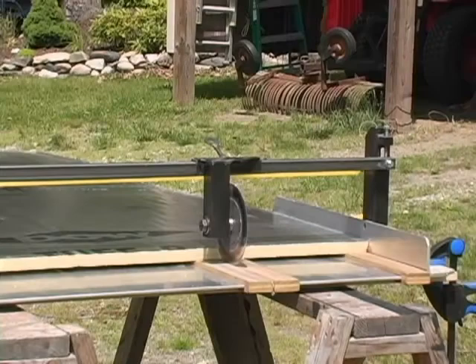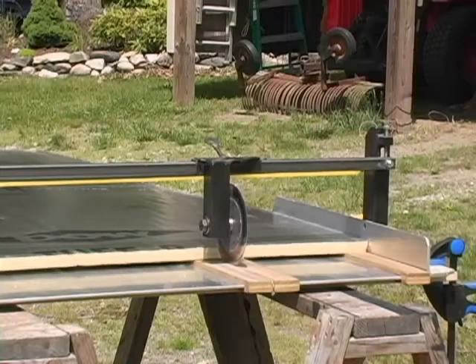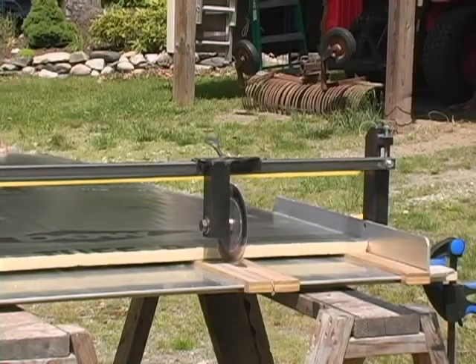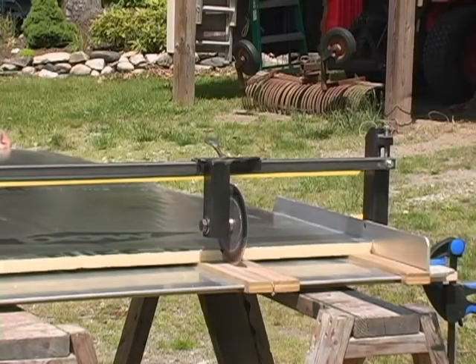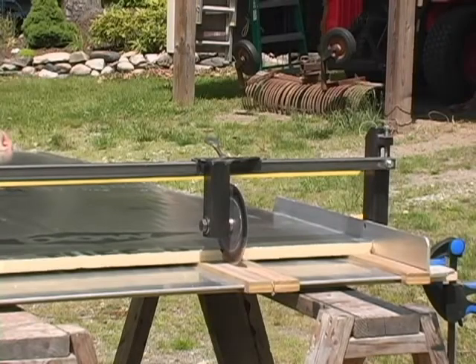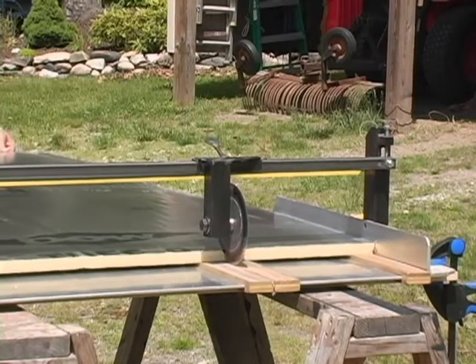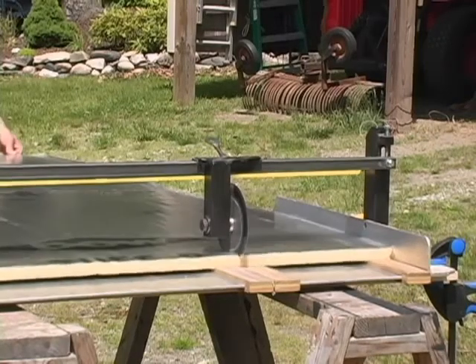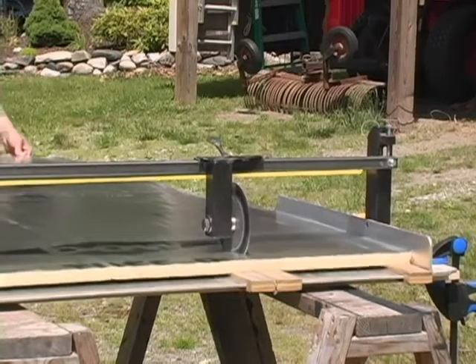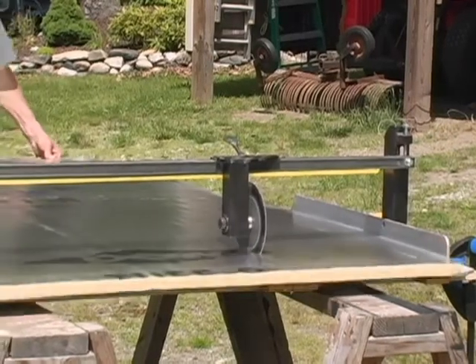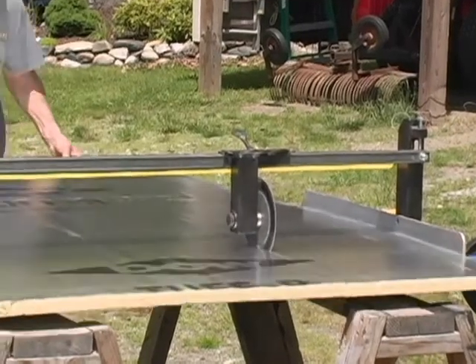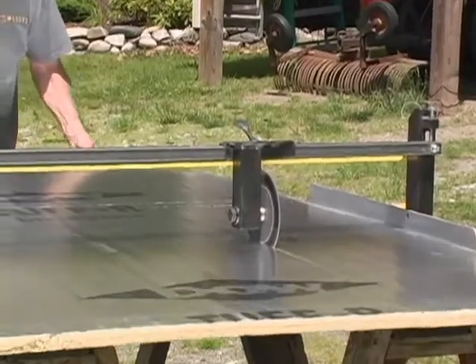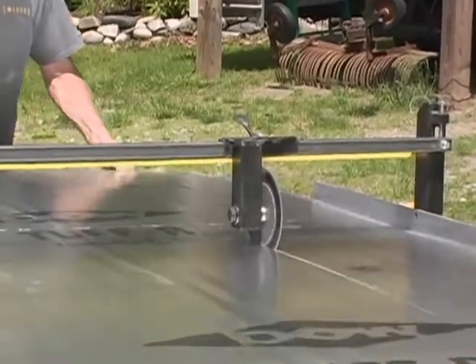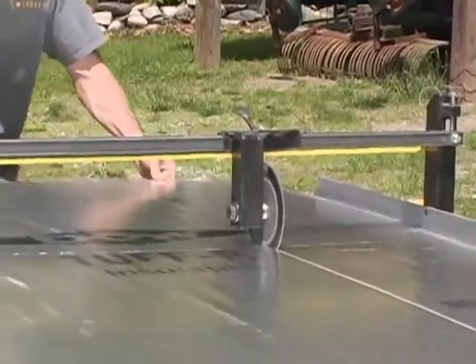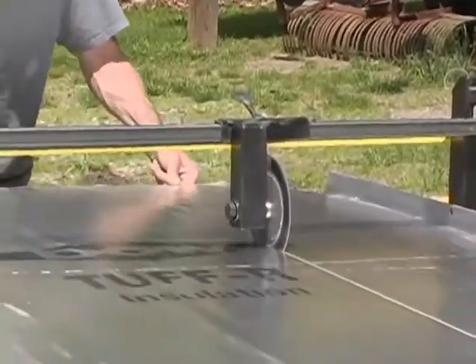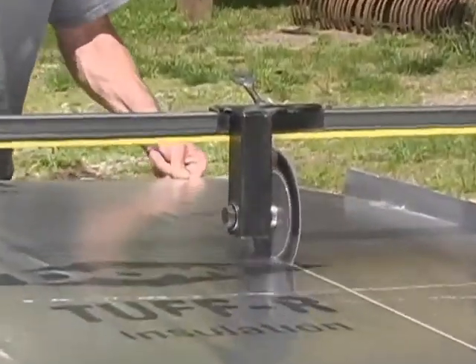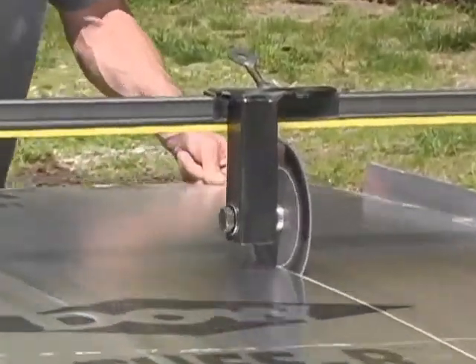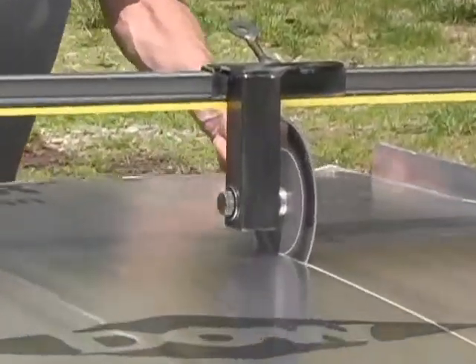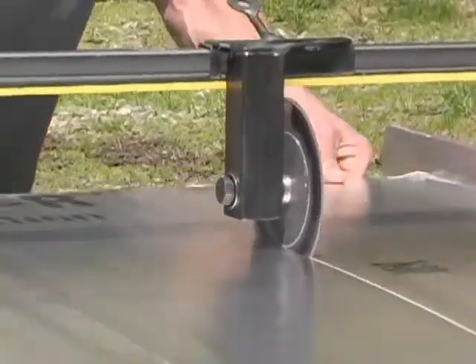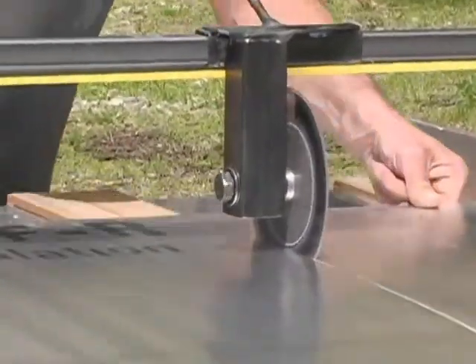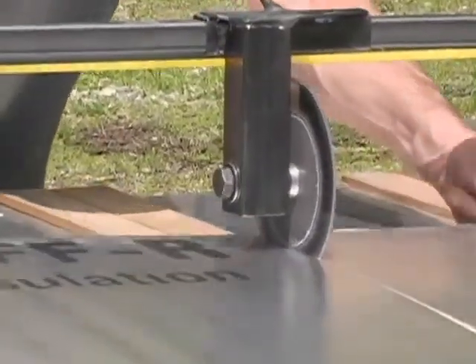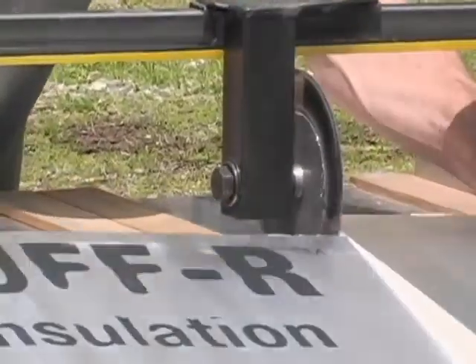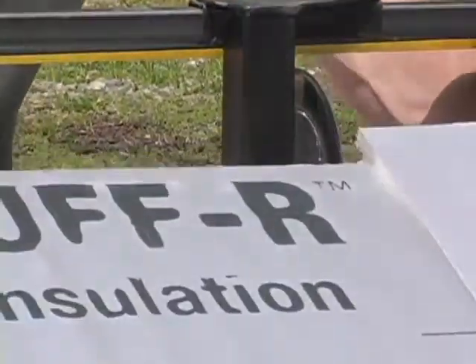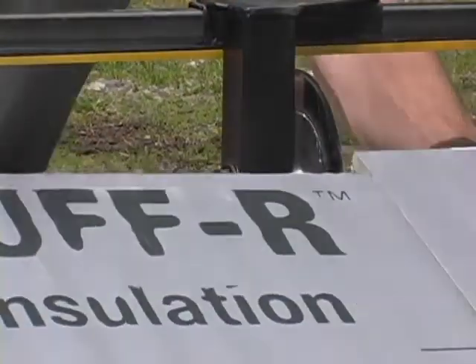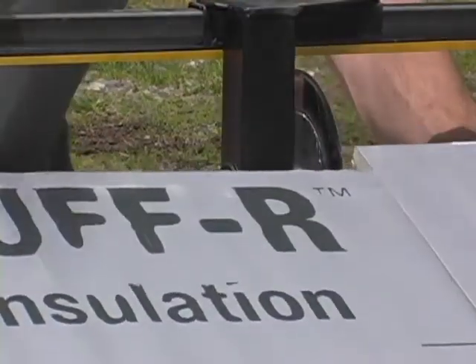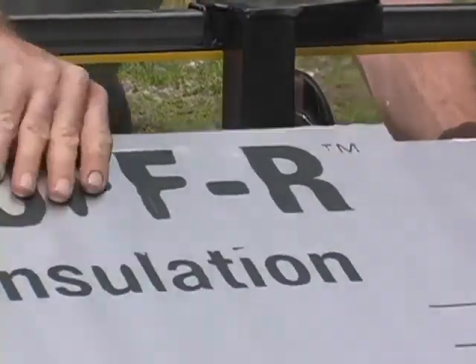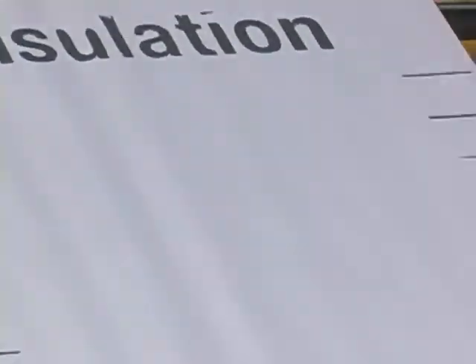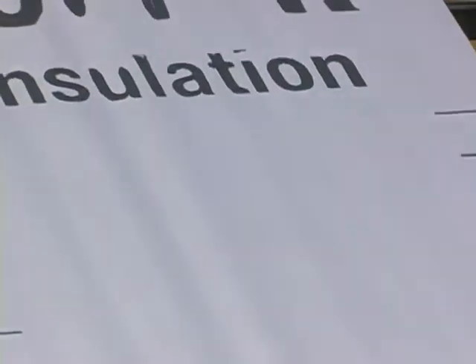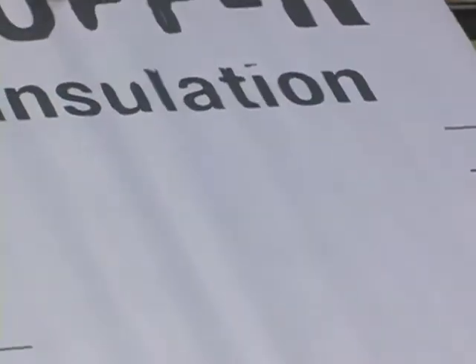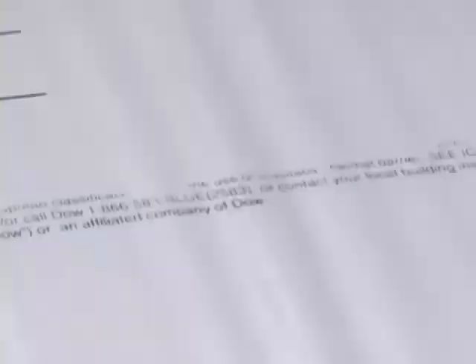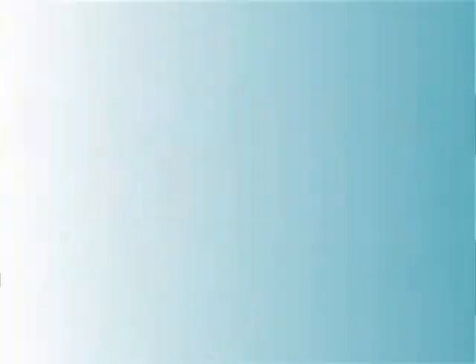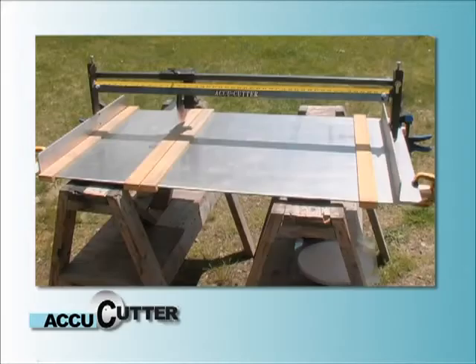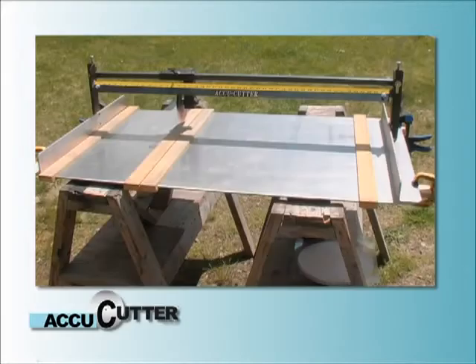So now you have a tool that's fast, safe, and accurate. It requires no power and creates no dust. There's nothing like it. The AccuCutter.